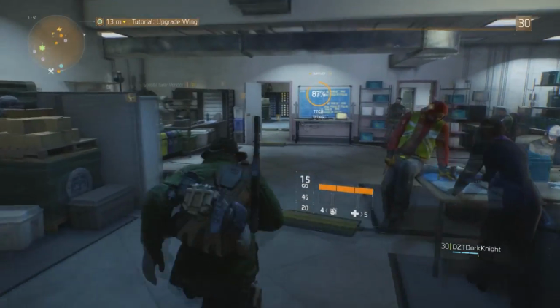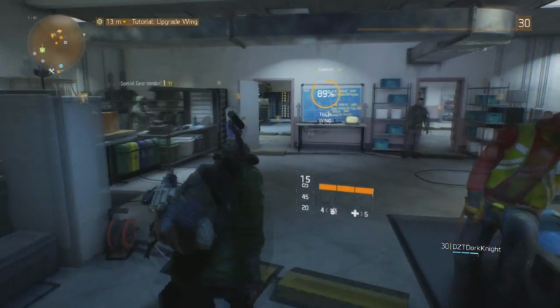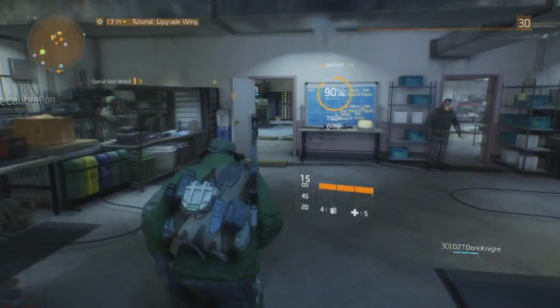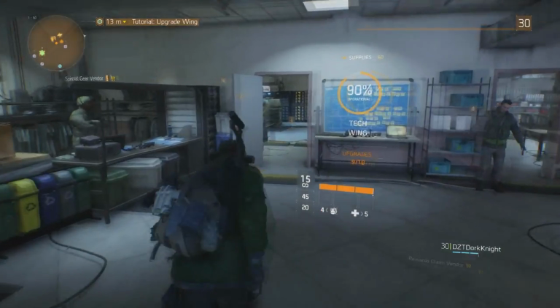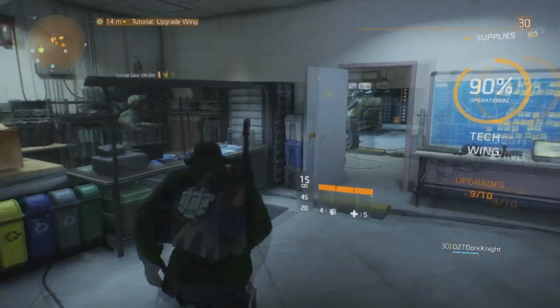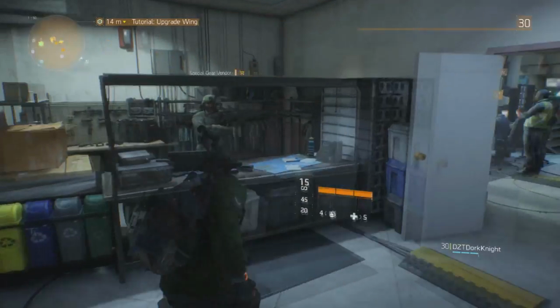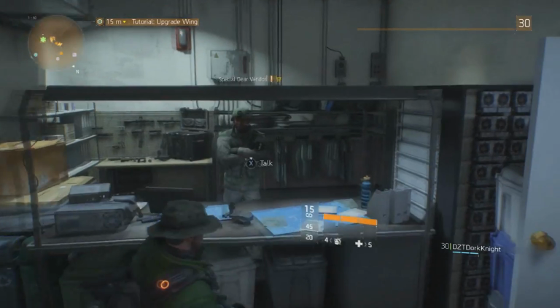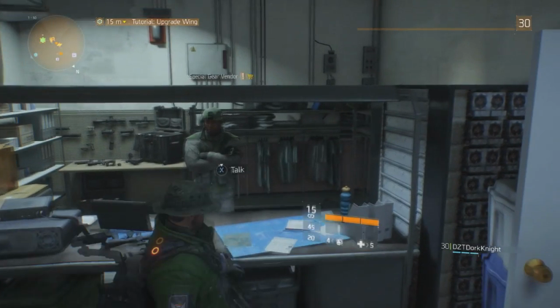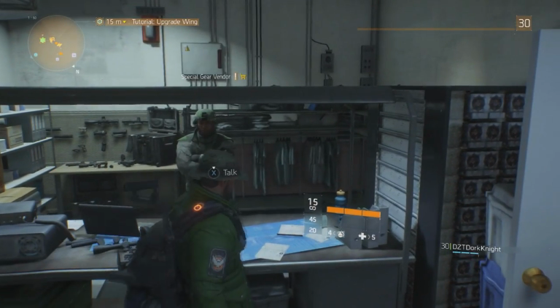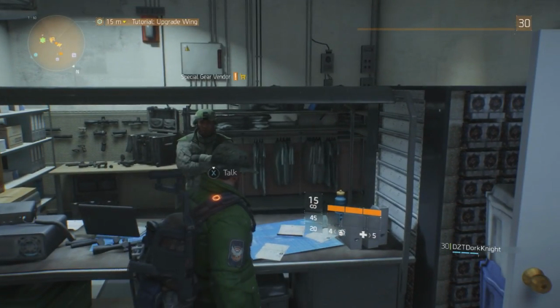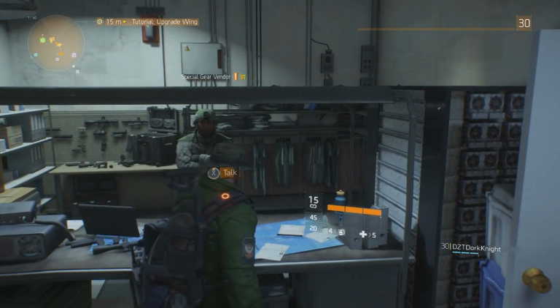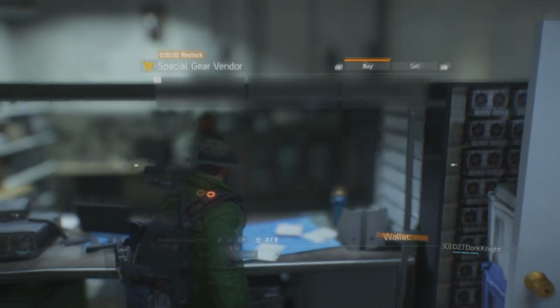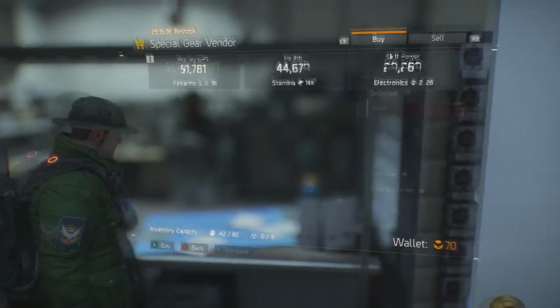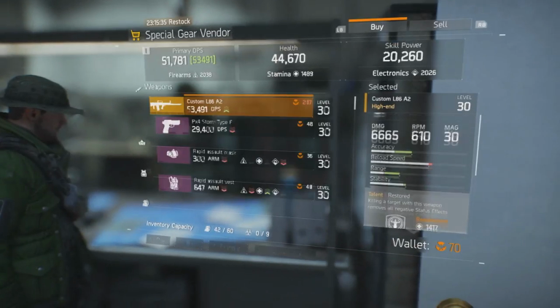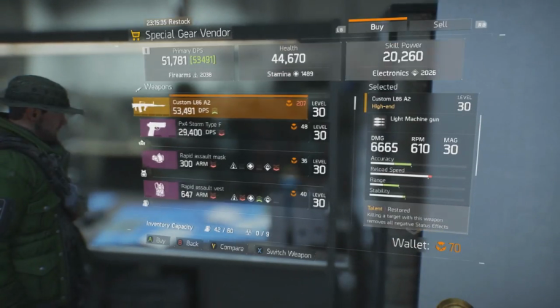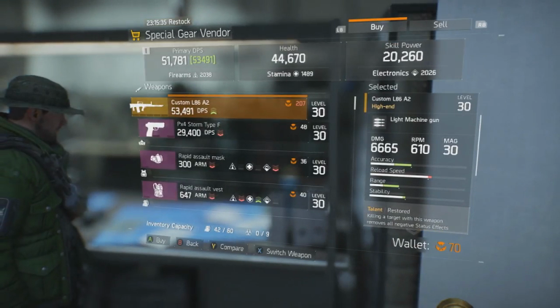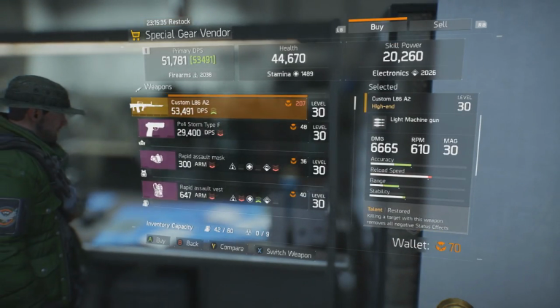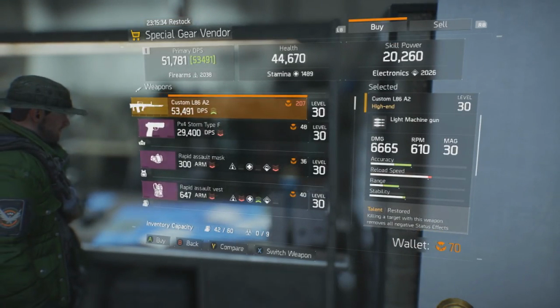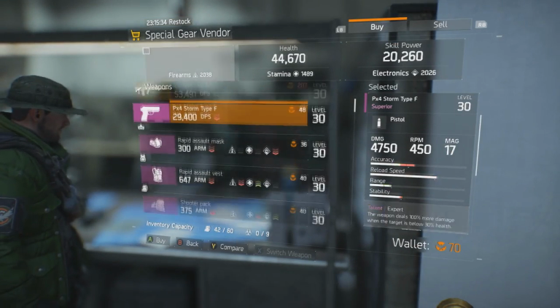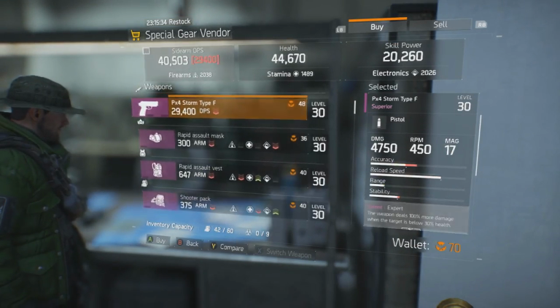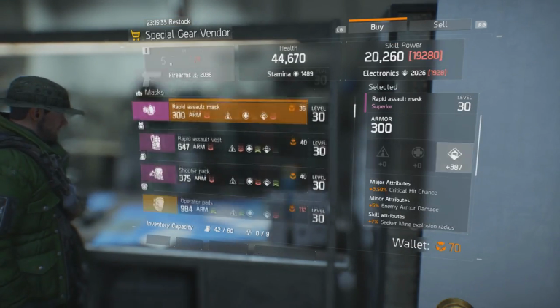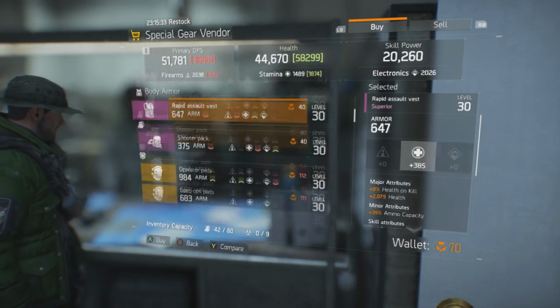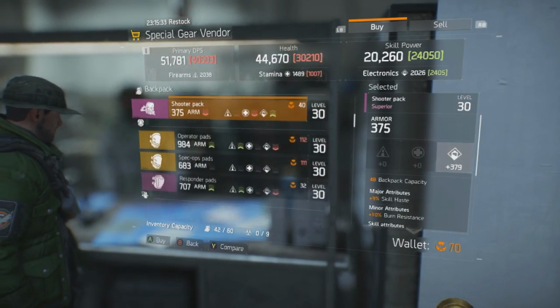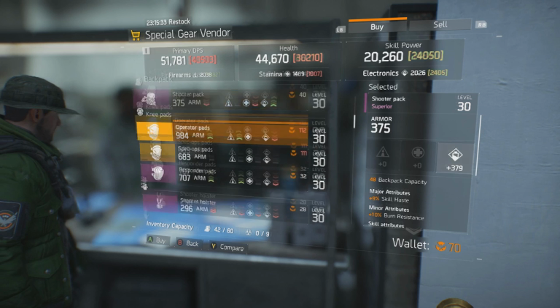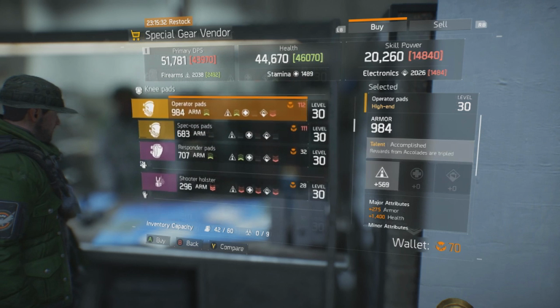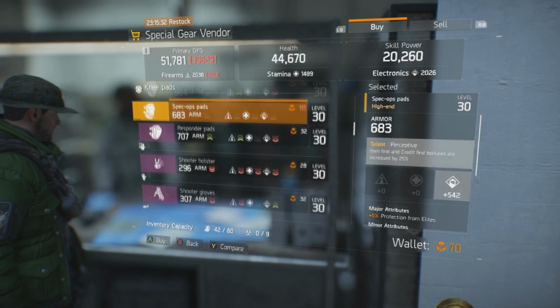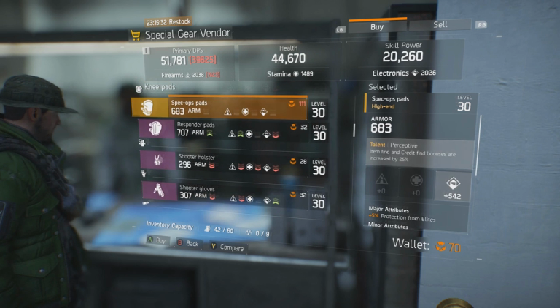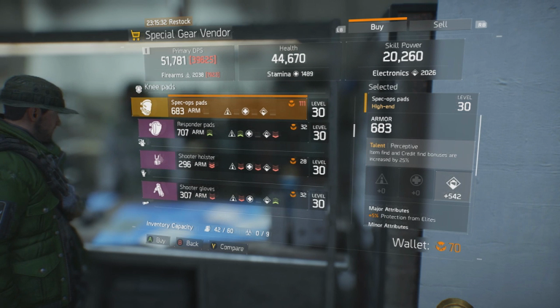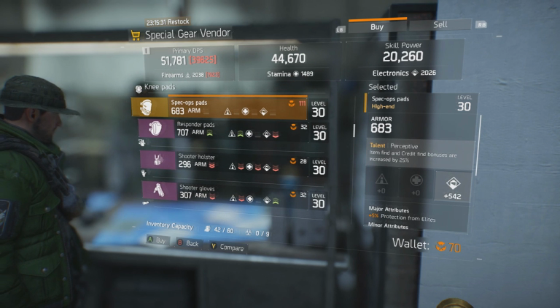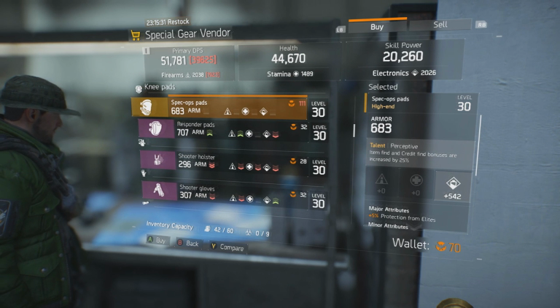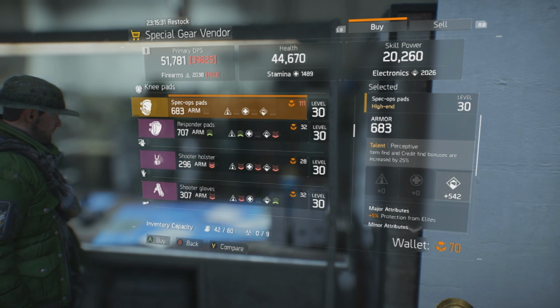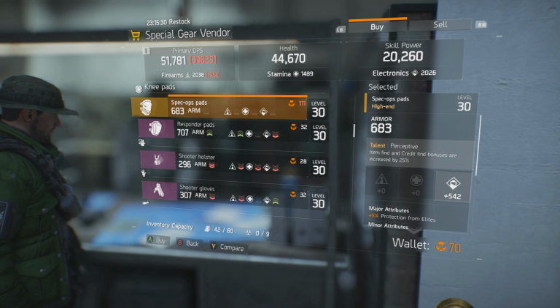You get these high-end spec op knee pads from the special vendor in the Tech Wing. They will cost, as you can see, 111 Phoenix credits, but well worth it in my opinion.